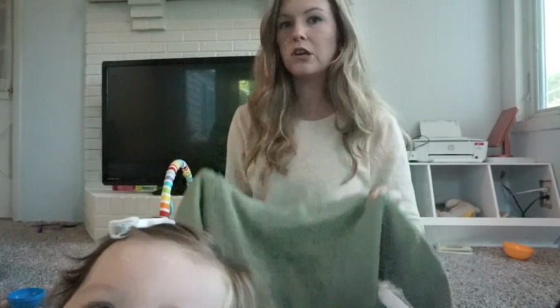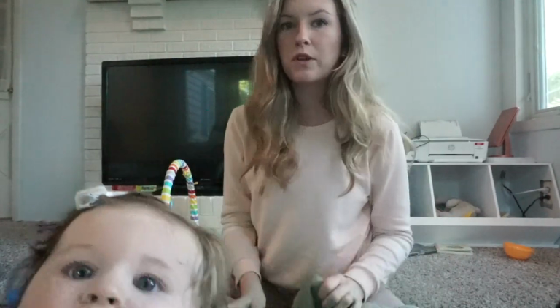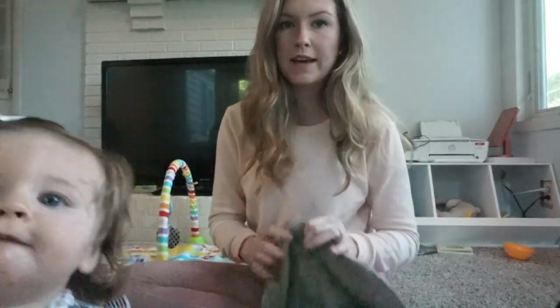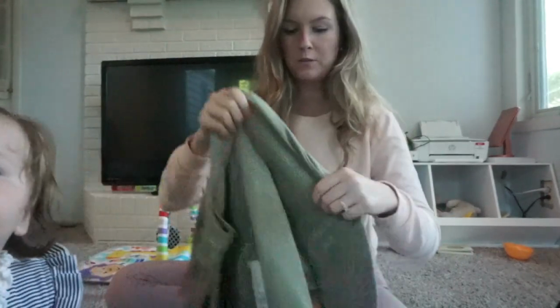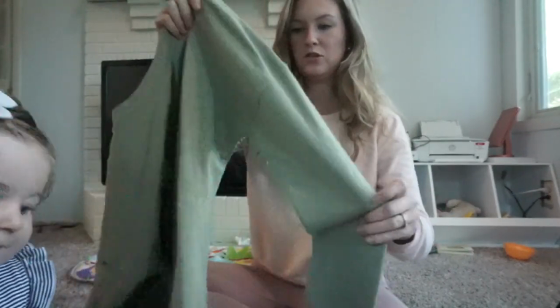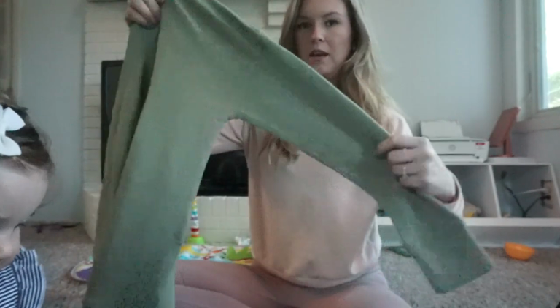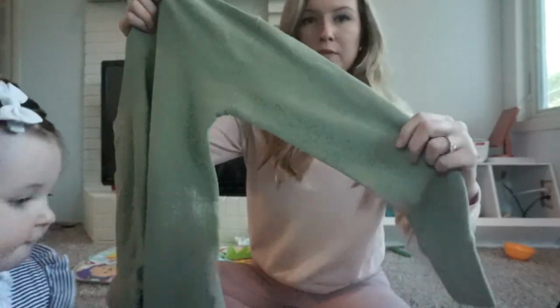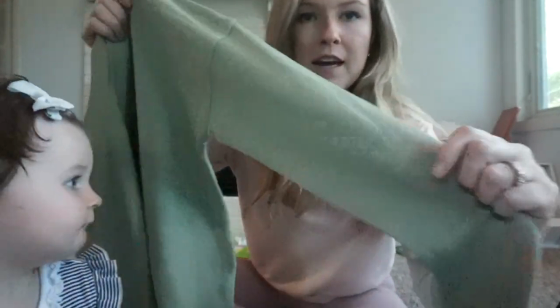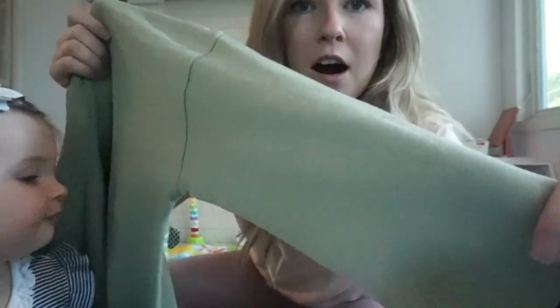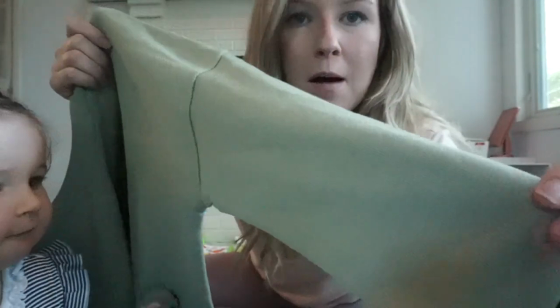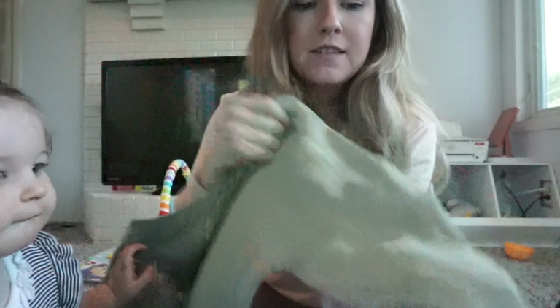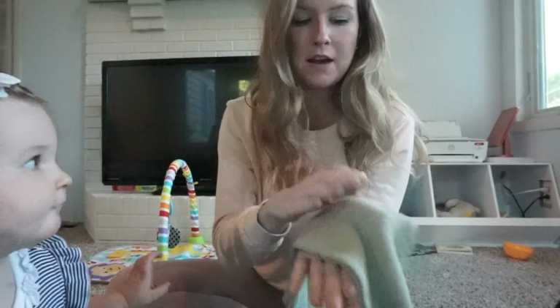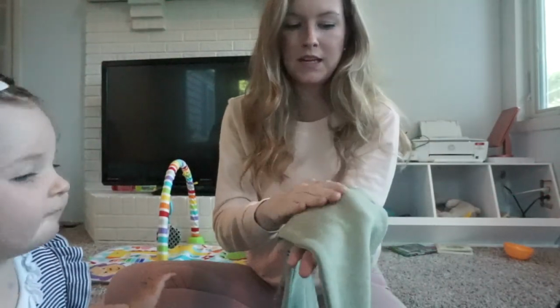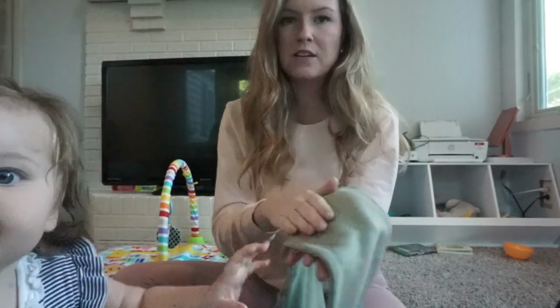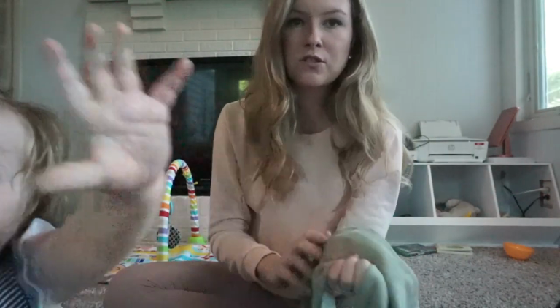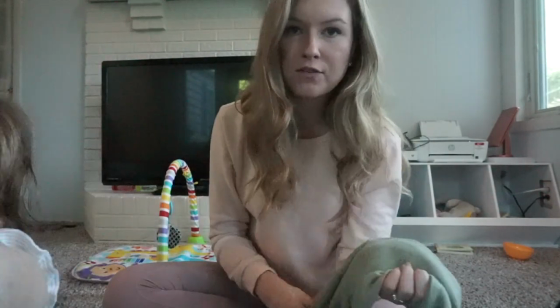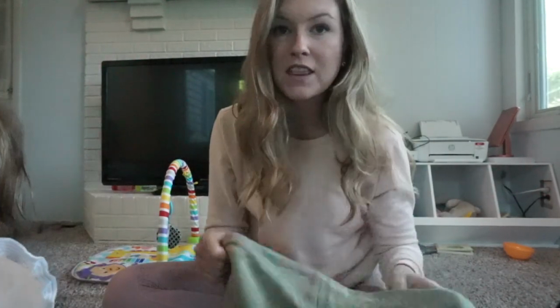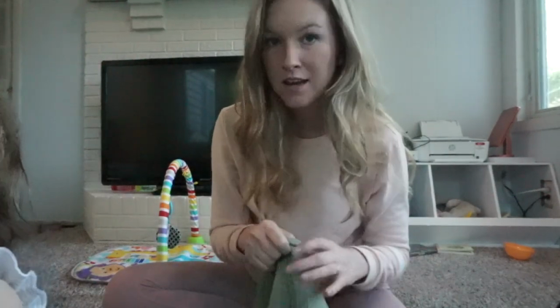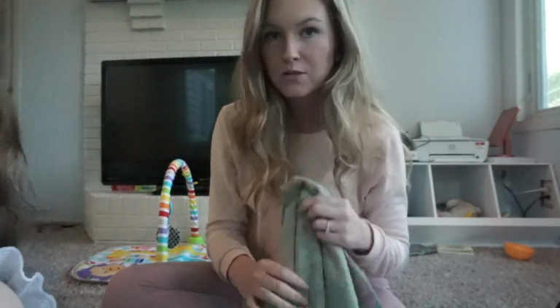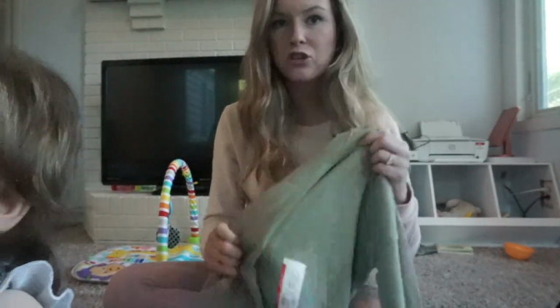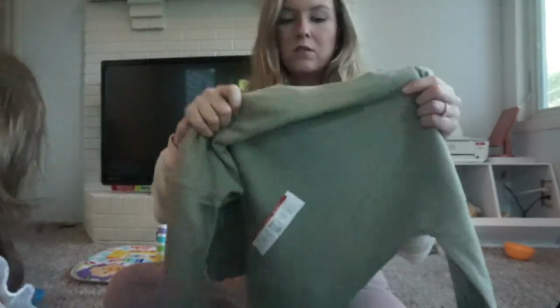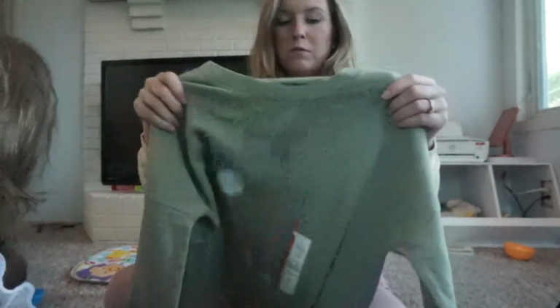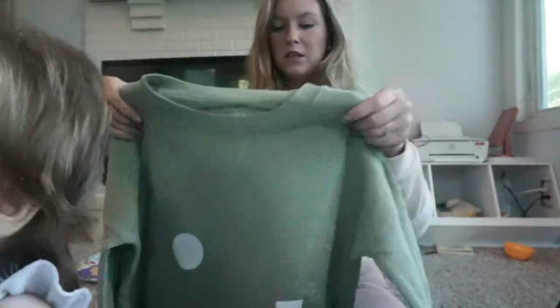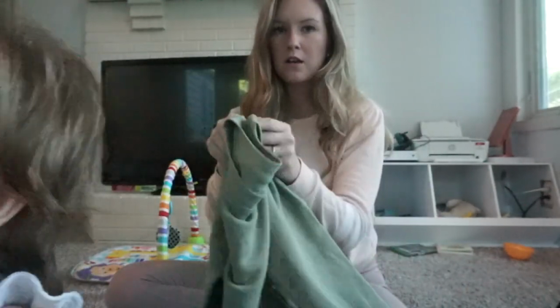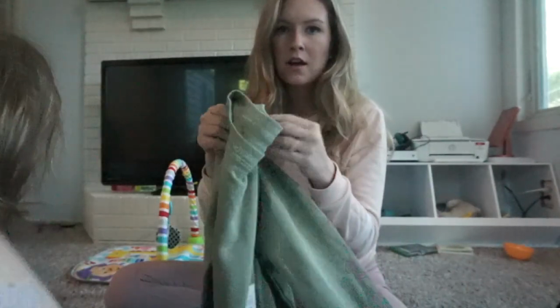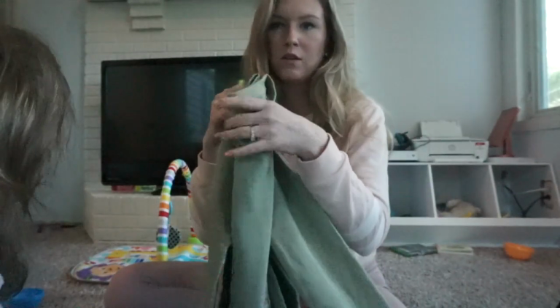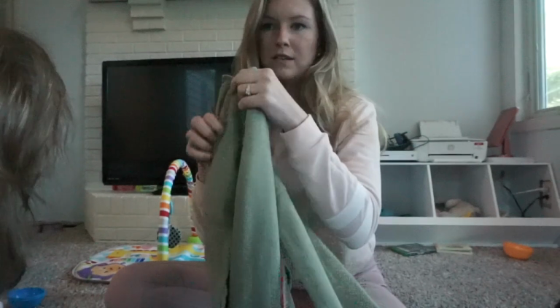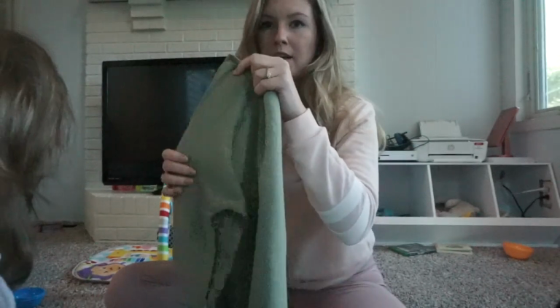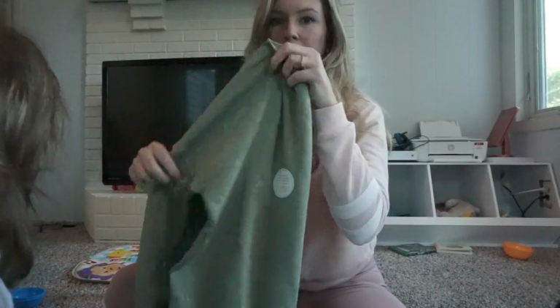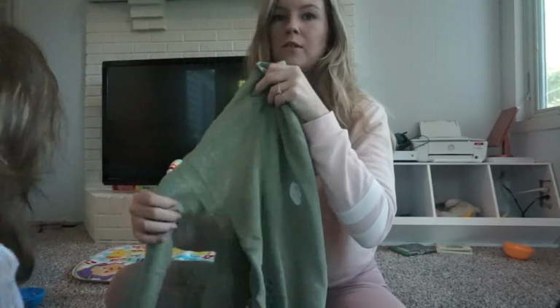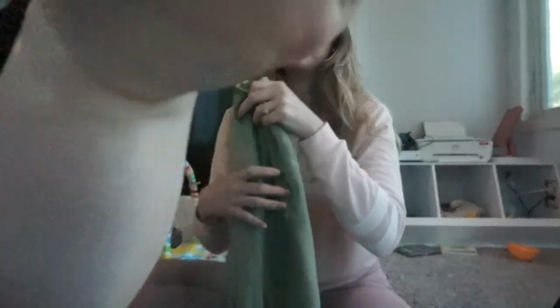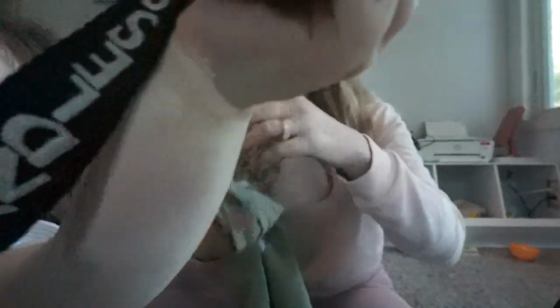It would look cute with leggings too — it's just really comfy. It's that really nice, soft, thin sweatshirt material, so it's not too thick, which is nice.